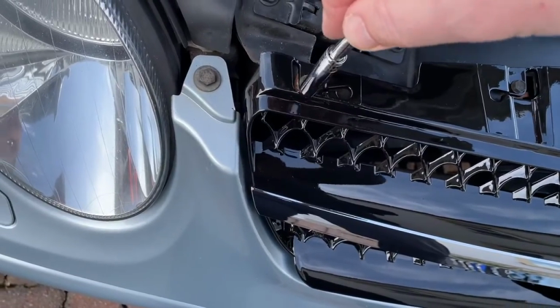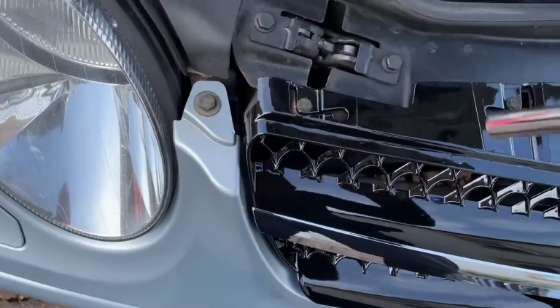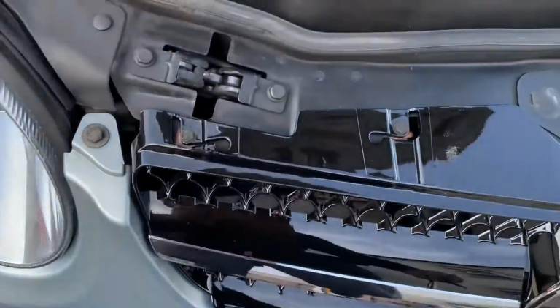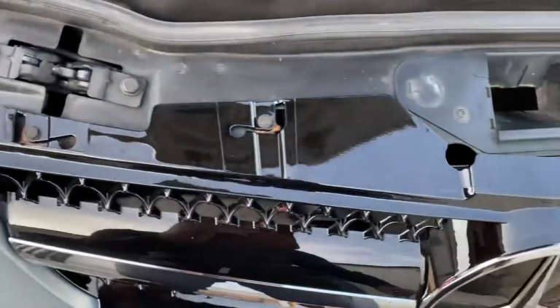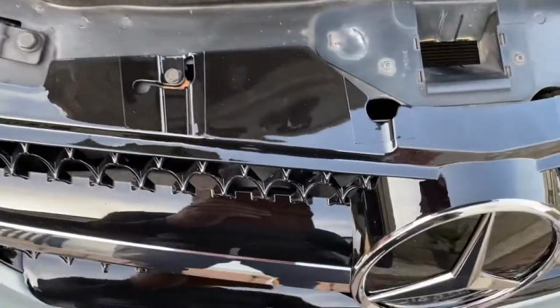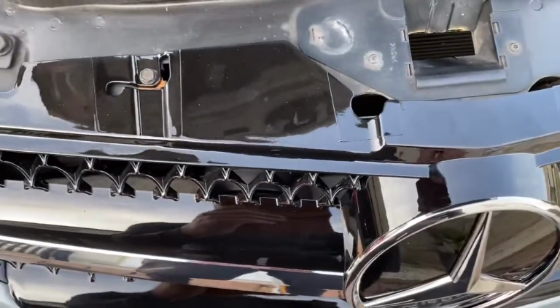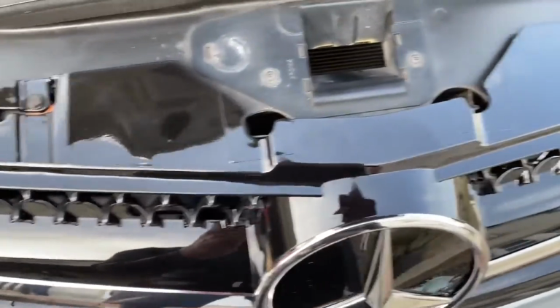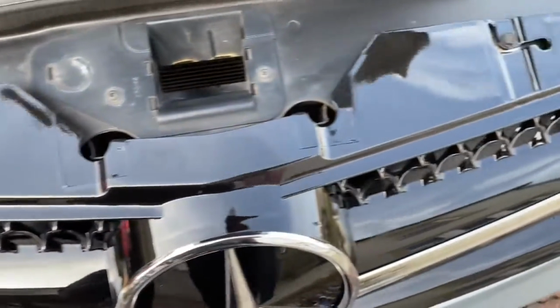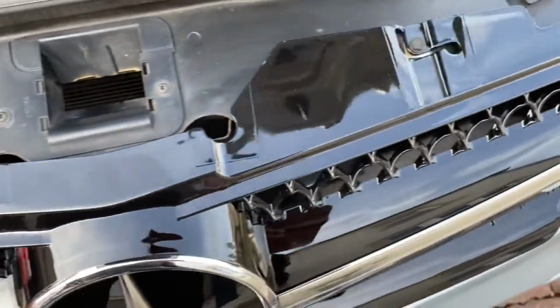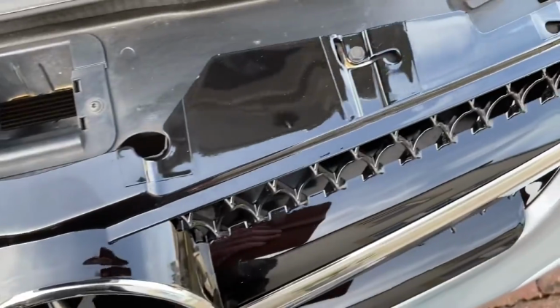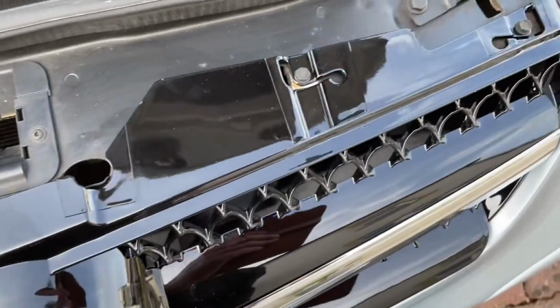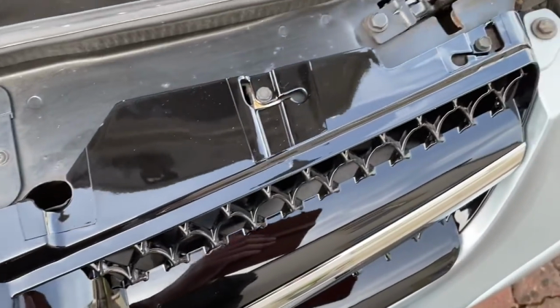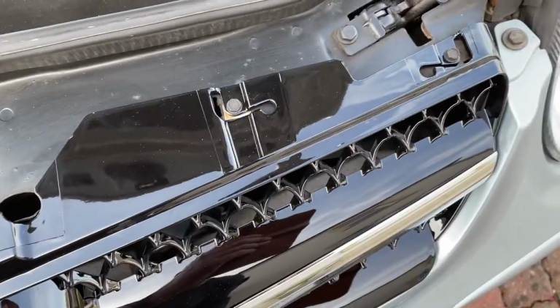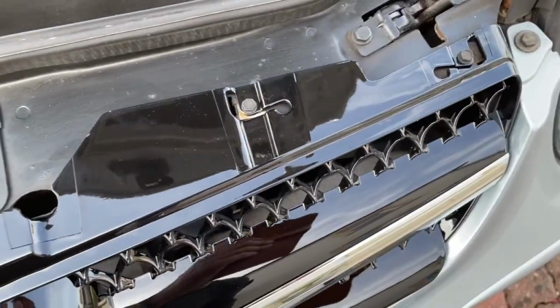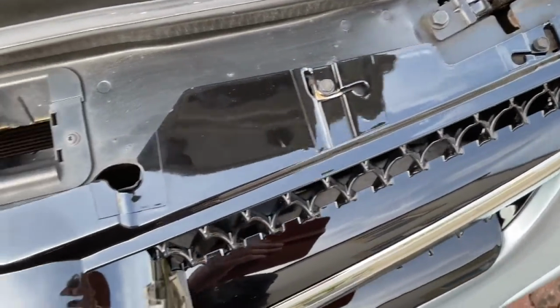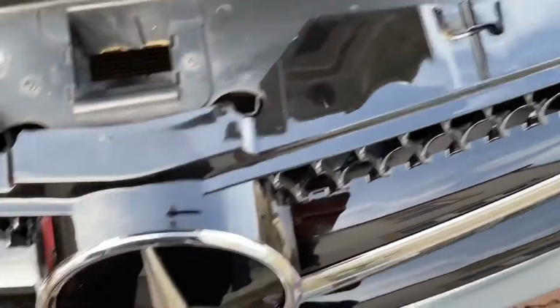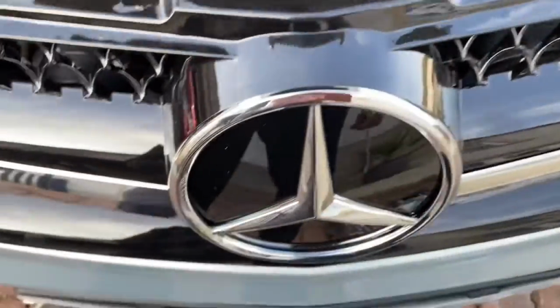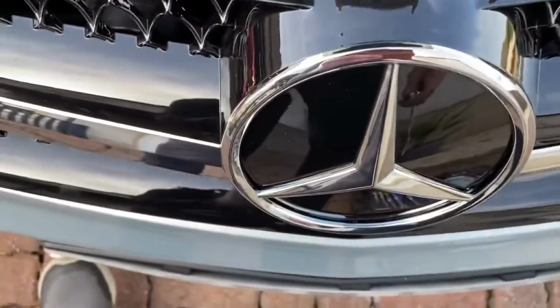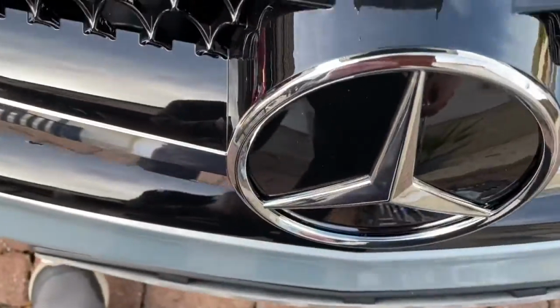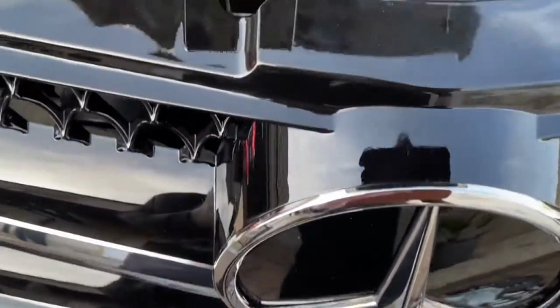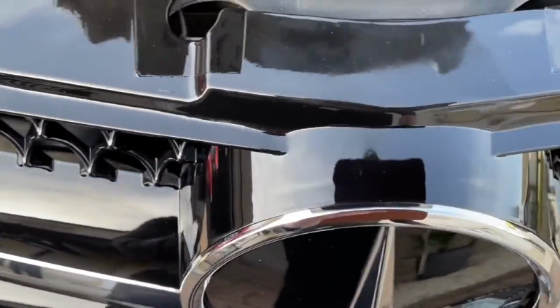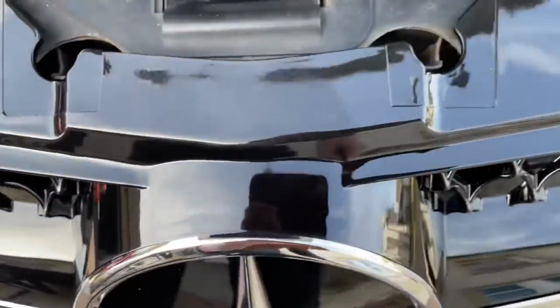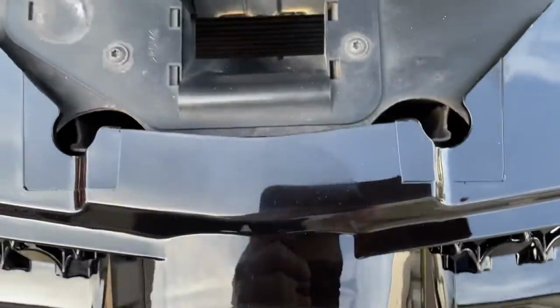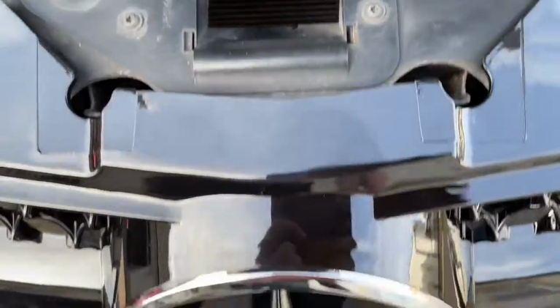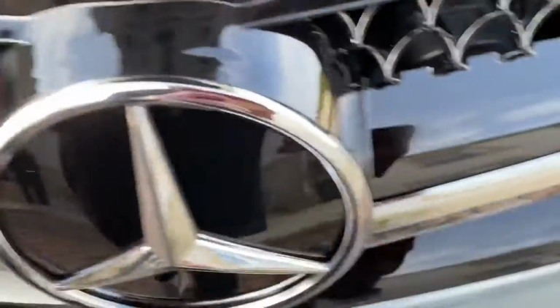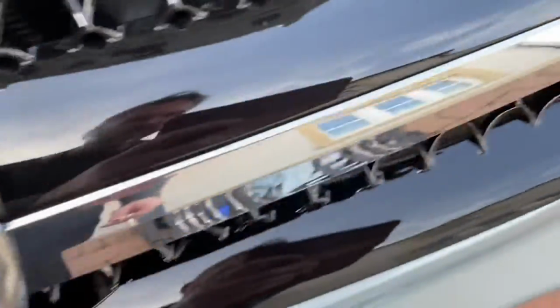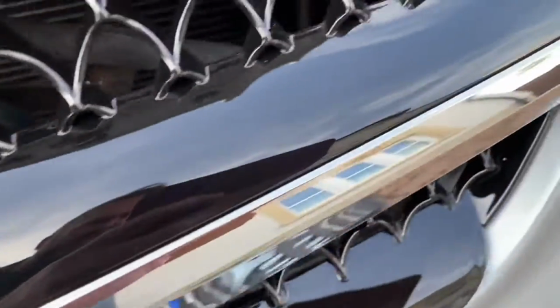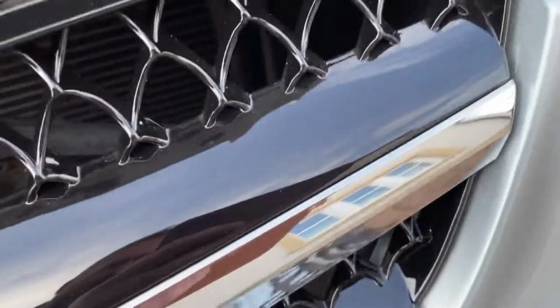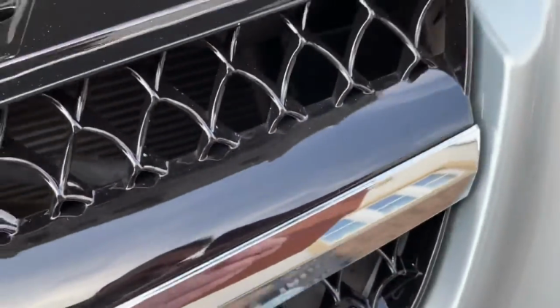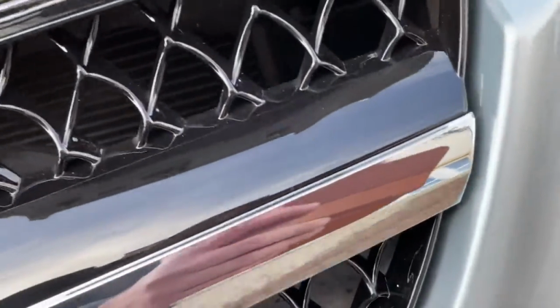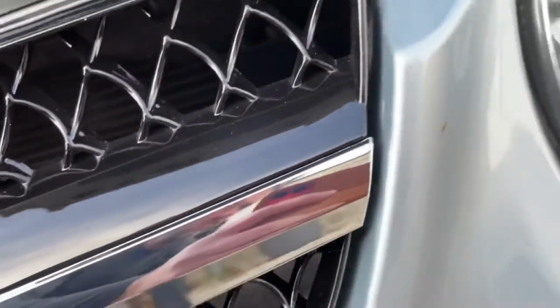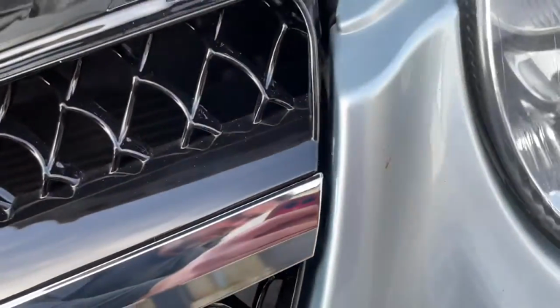It doesn't have to be too tight — it's just plastic so it'll crack if you keep going. So that should do. Use that as a guide for even spacing.